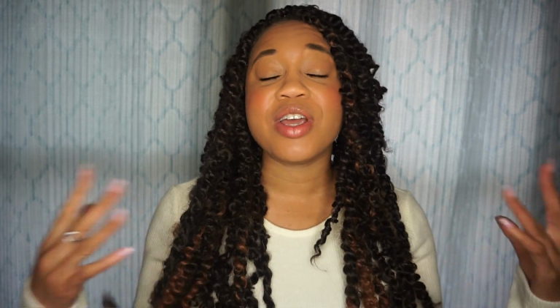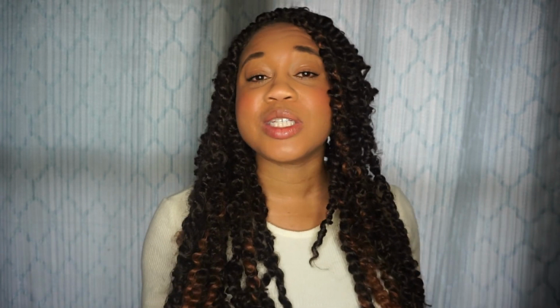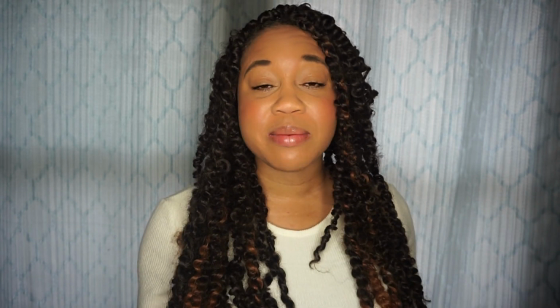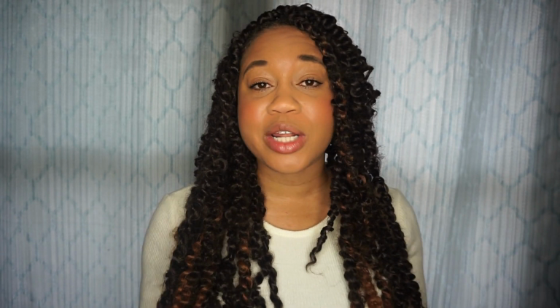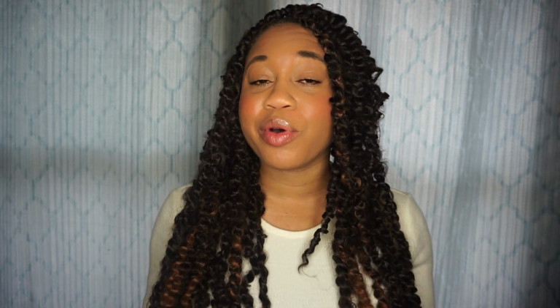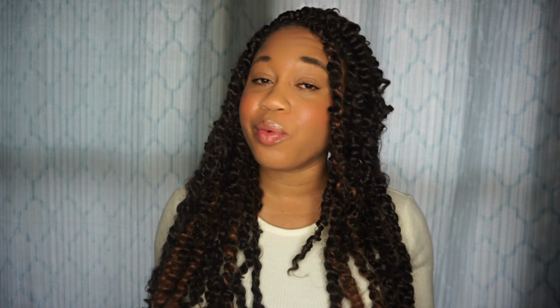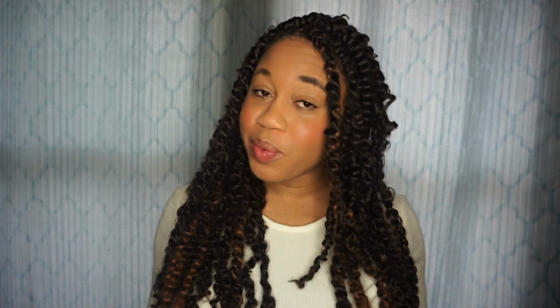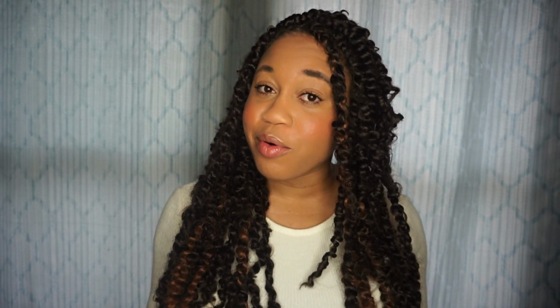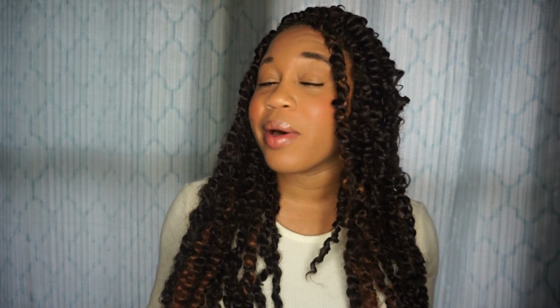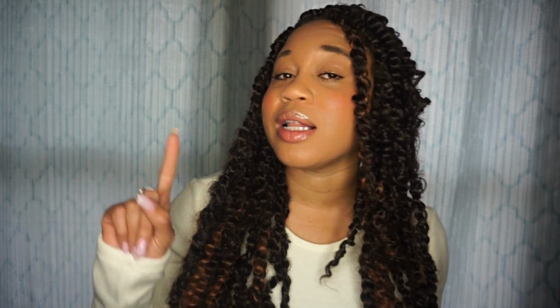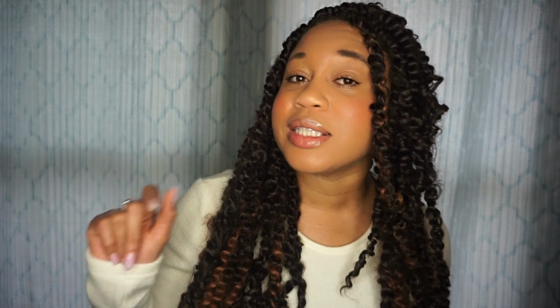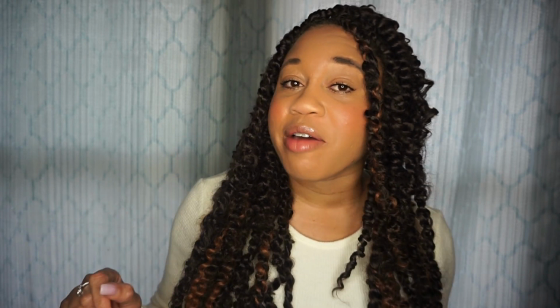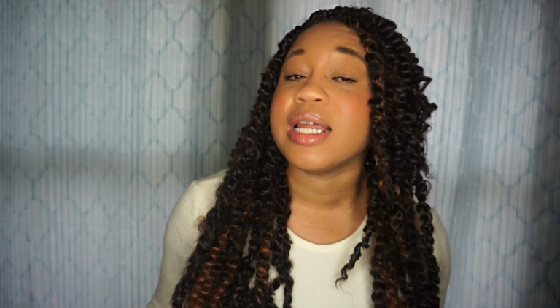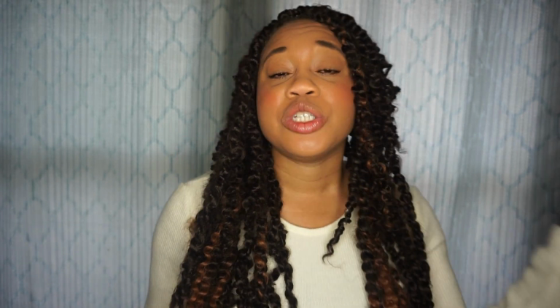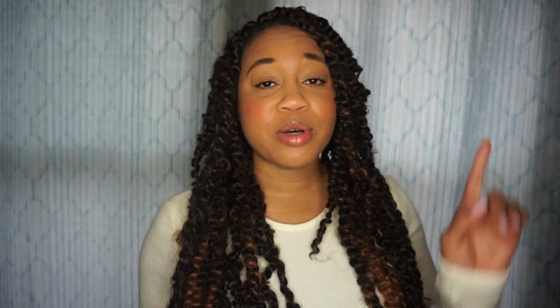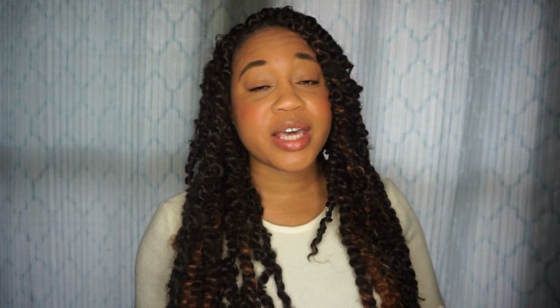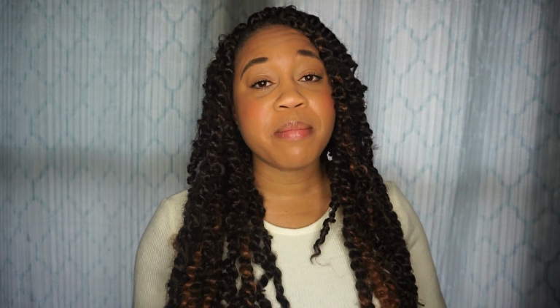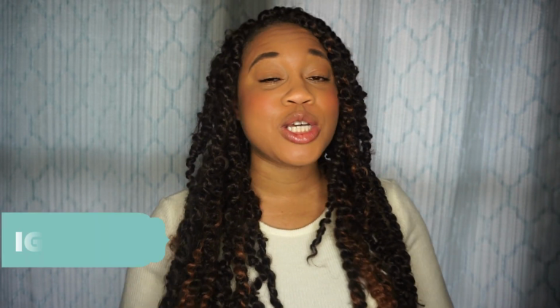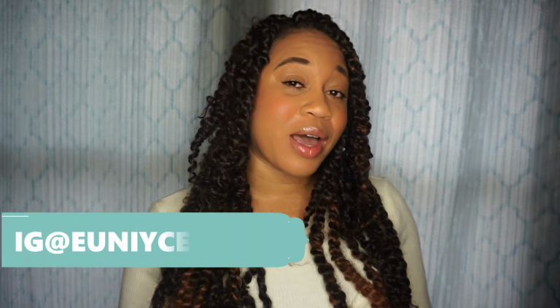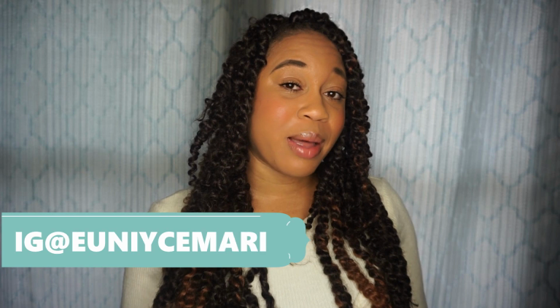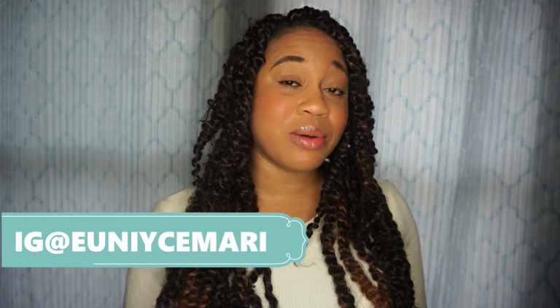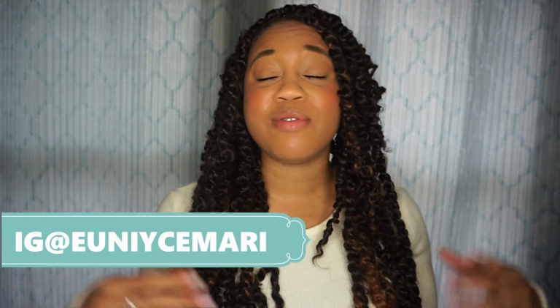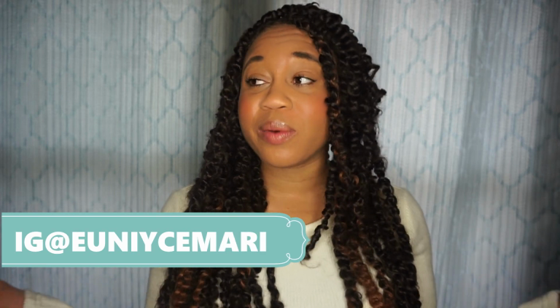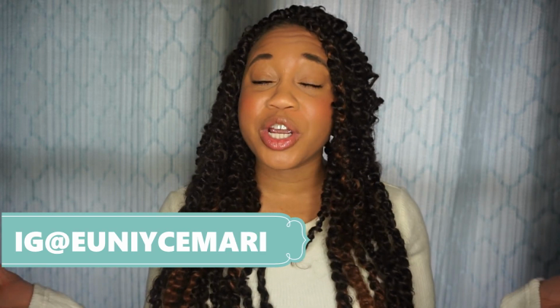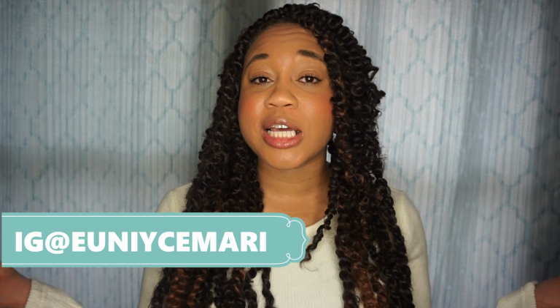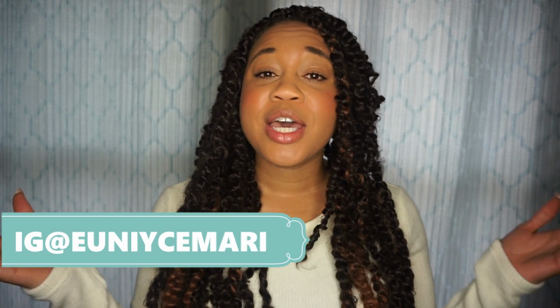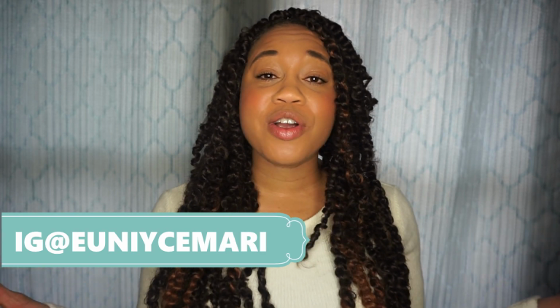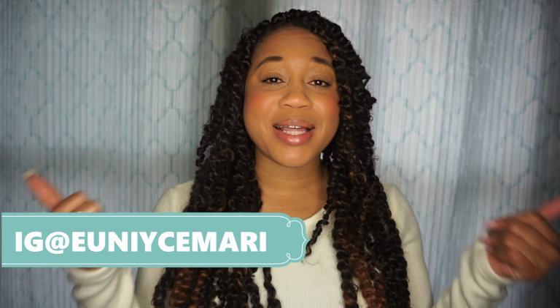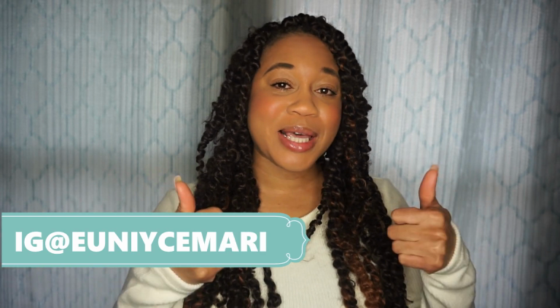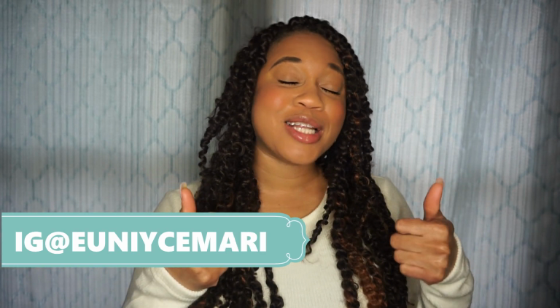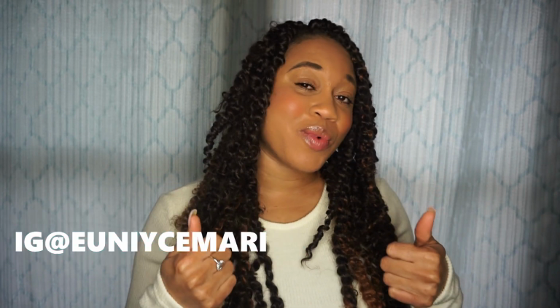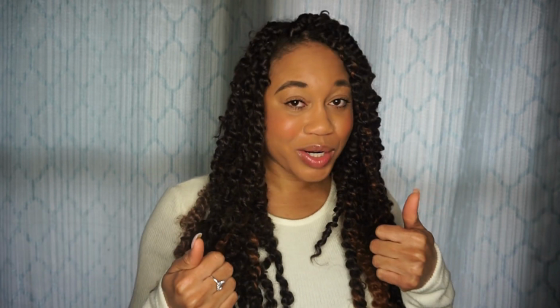If you're not yet subscribed to my channel, girl what are you waiting for? Go ahead and click that subscribe button, turn on your post notification bell so you're notified when I upload, and if you like what I do here on my channel, give your girl a big thumbs up and share me with the world.